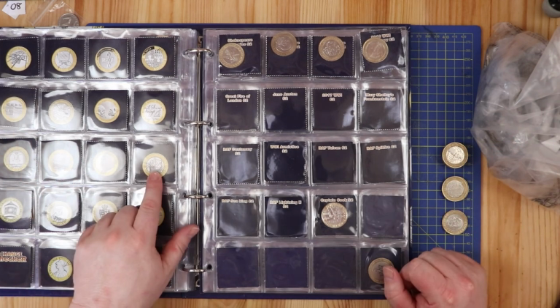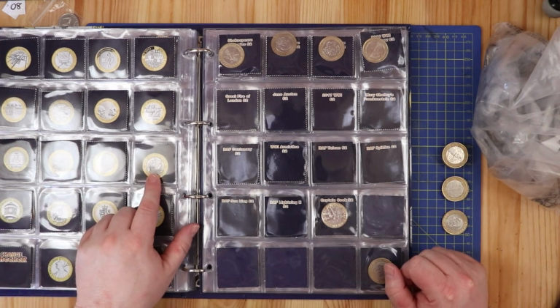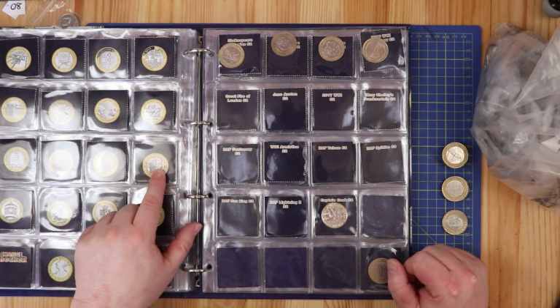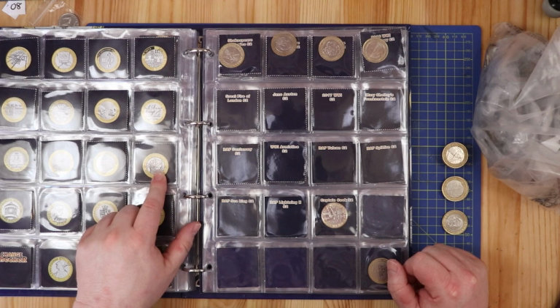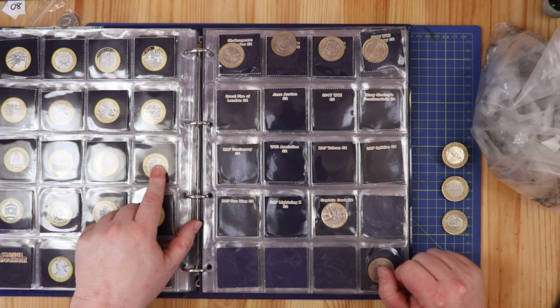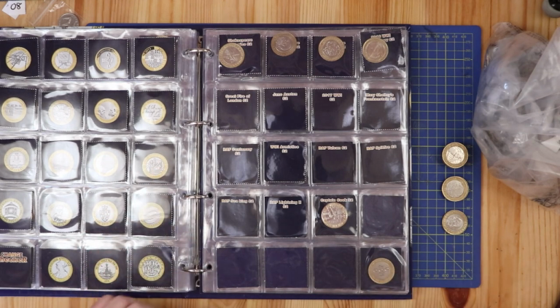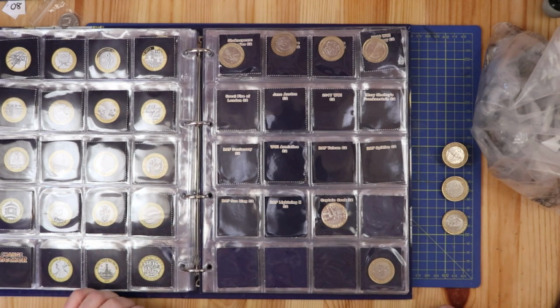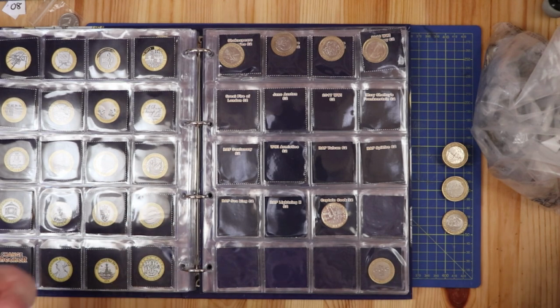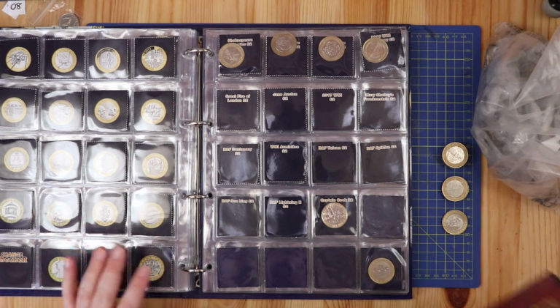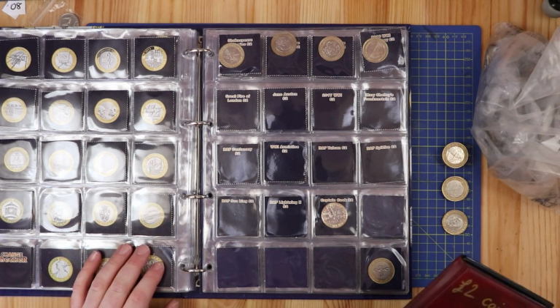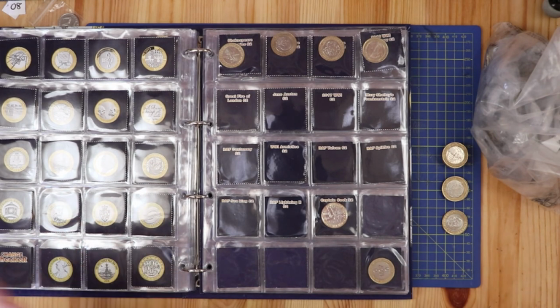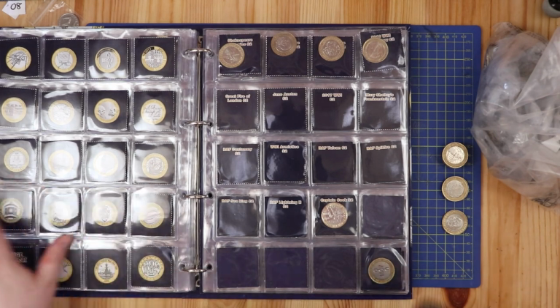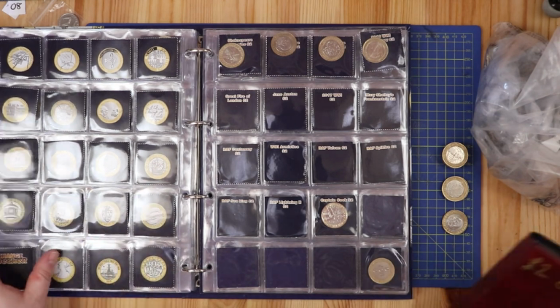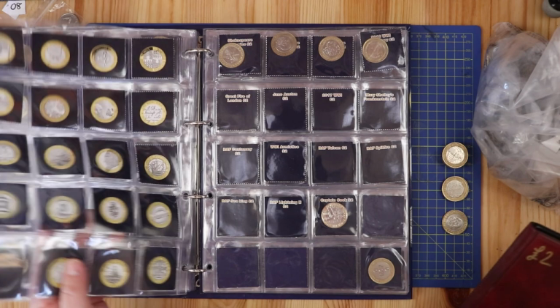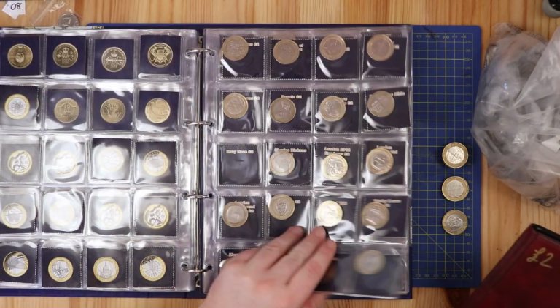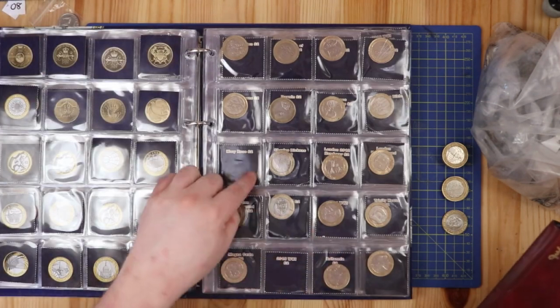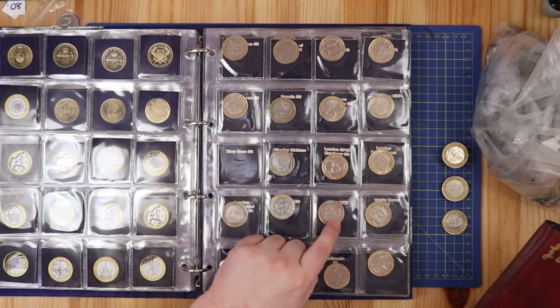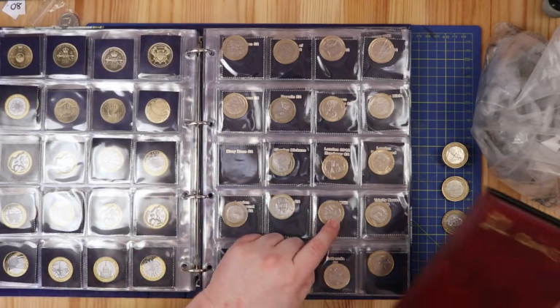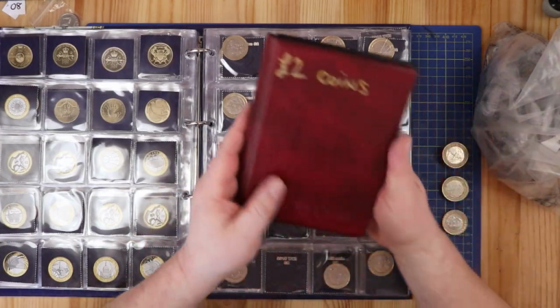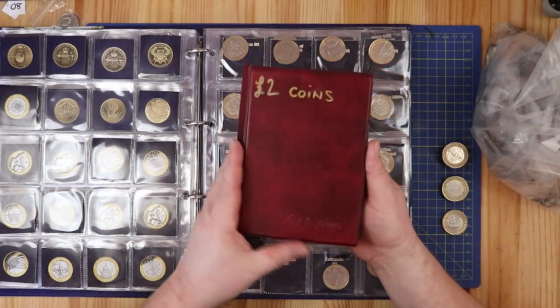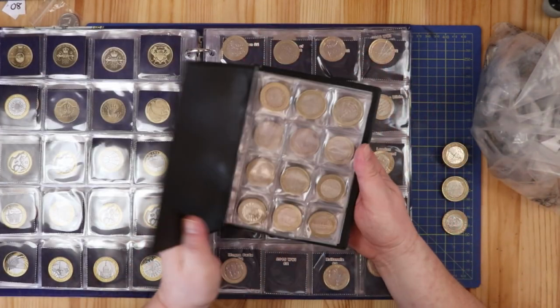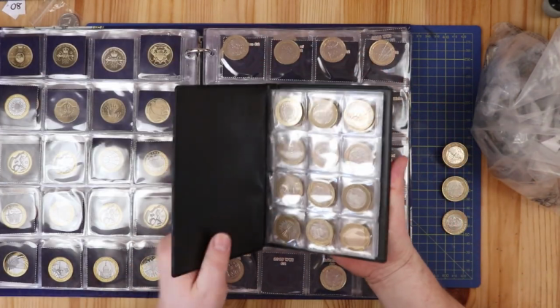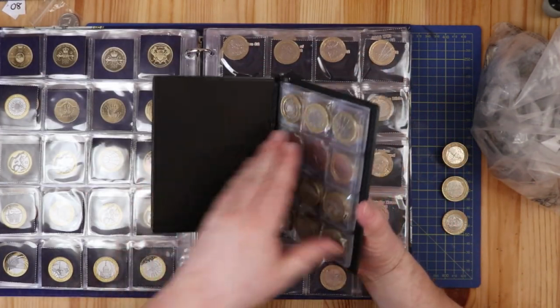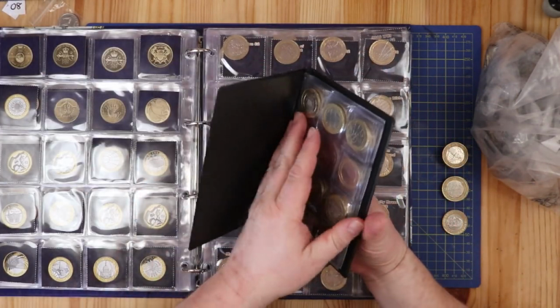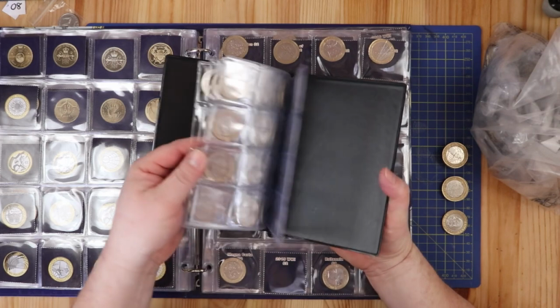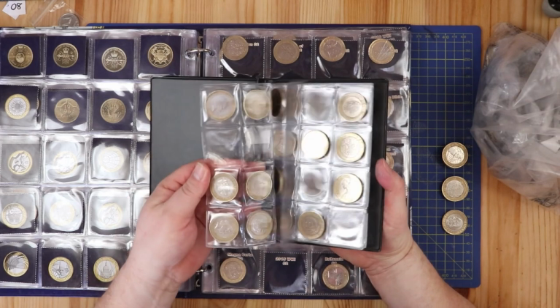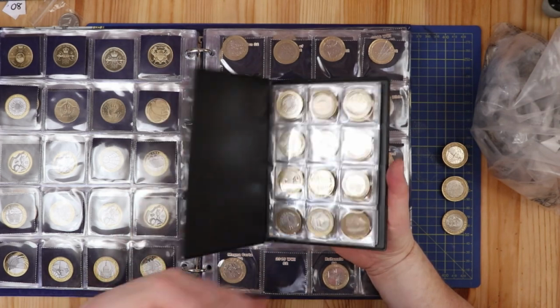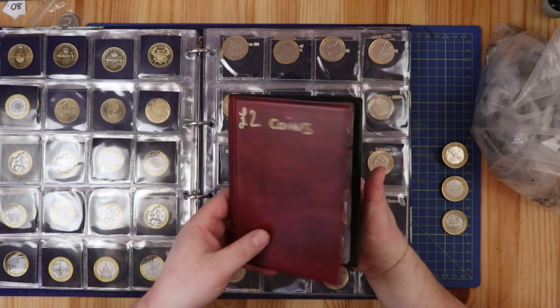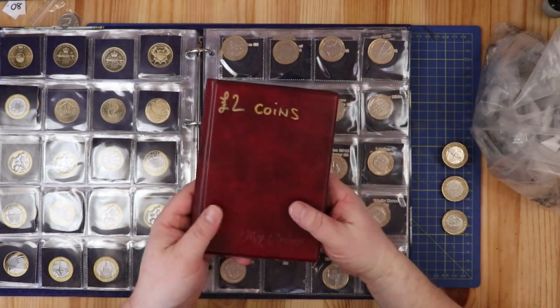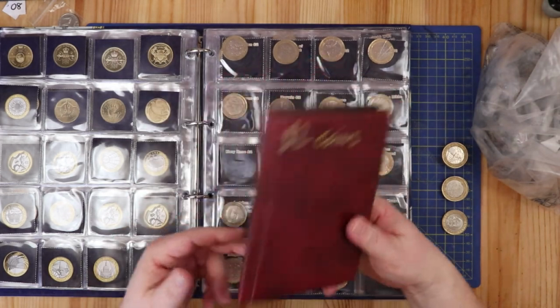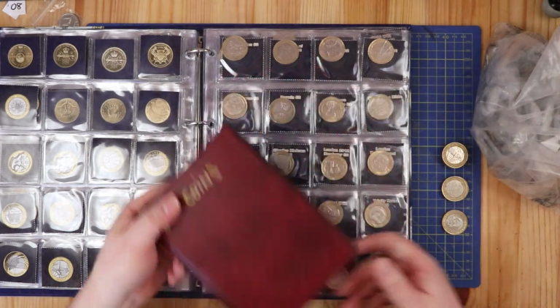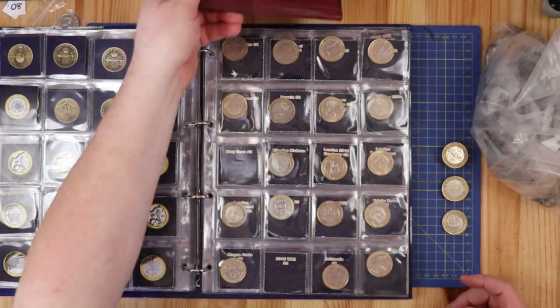I'd like to check out that Mary Rose though — if I can find one of those, that would be brilliant. Anything that I find that I already have in my album goes into my secondary album, and I'm missing a ton from there, so it's not really worth talking about too much.